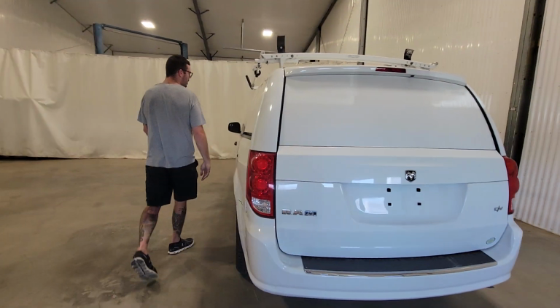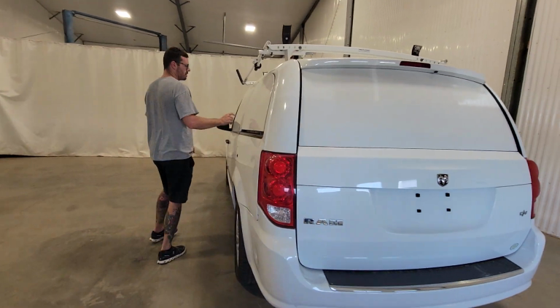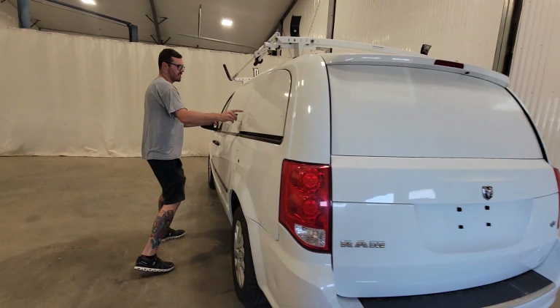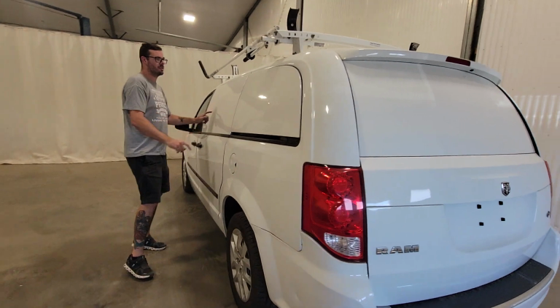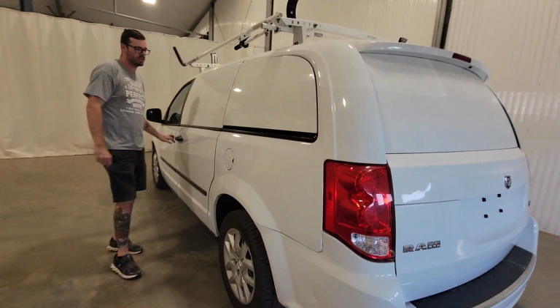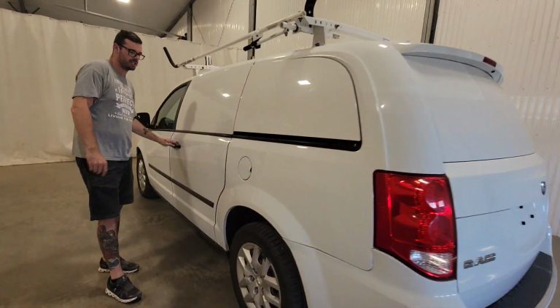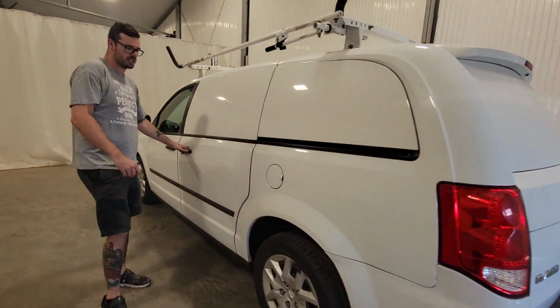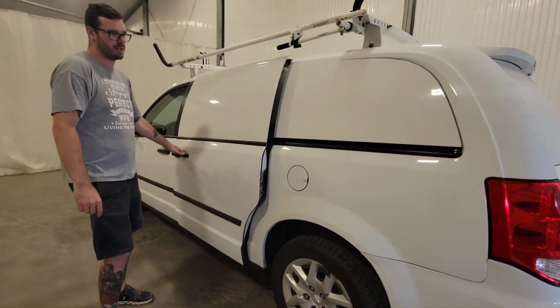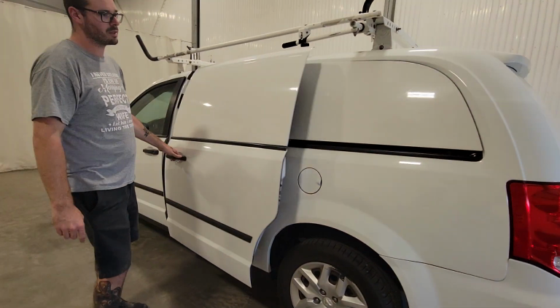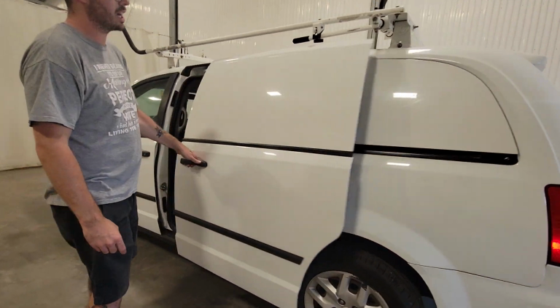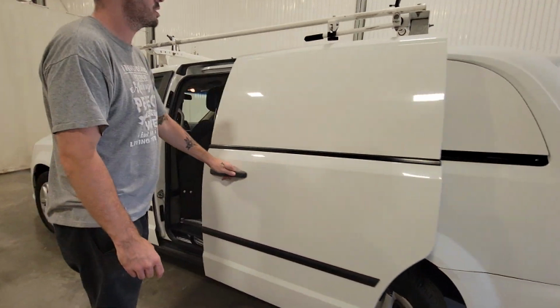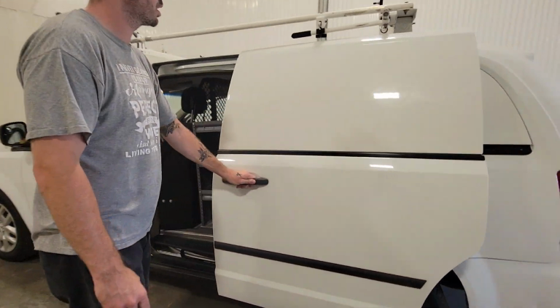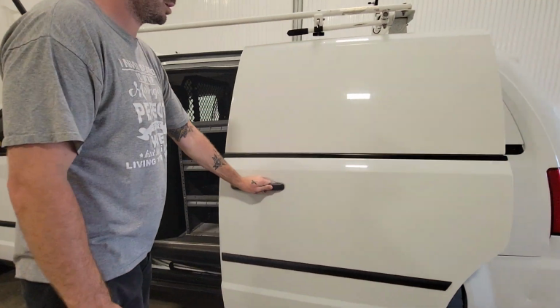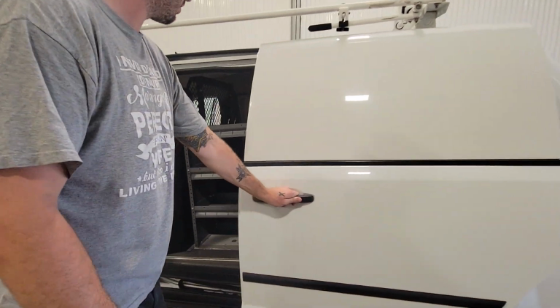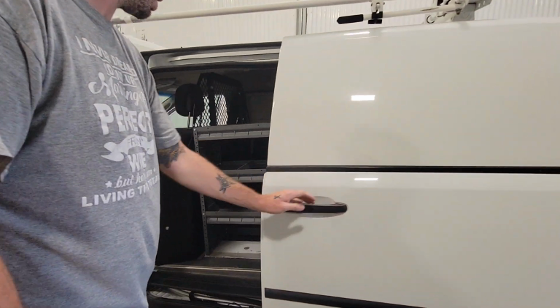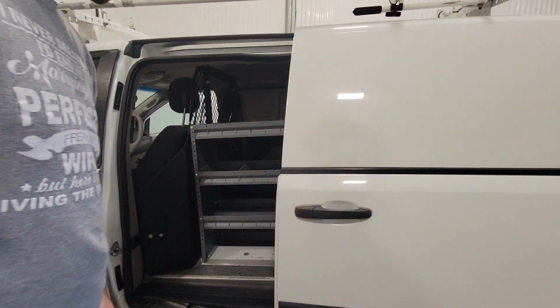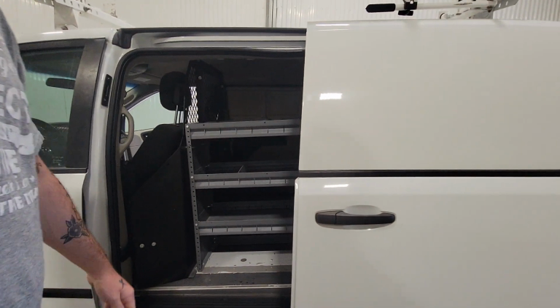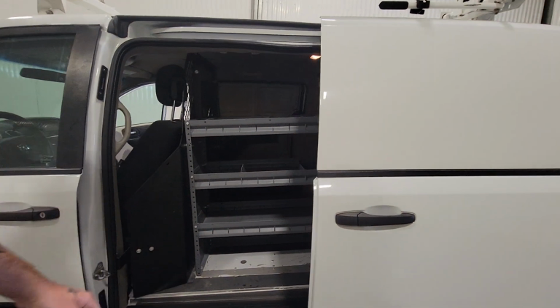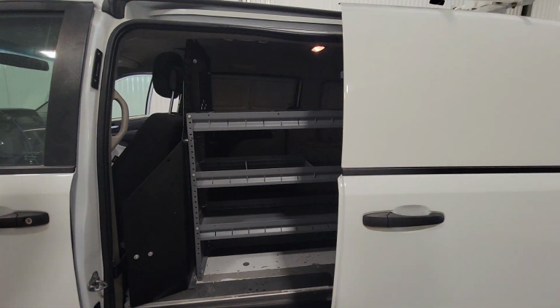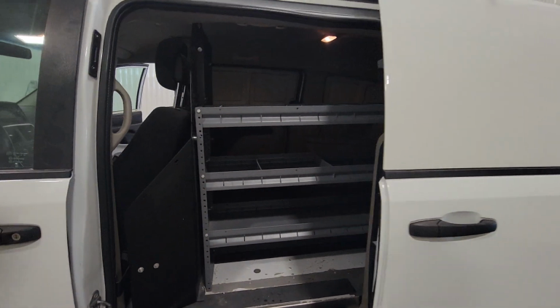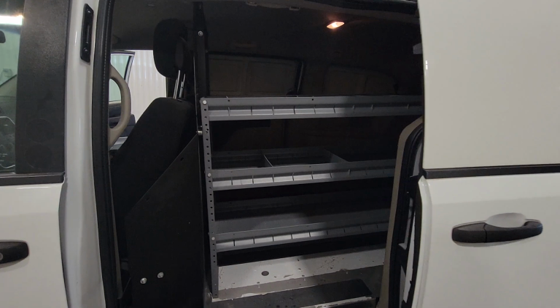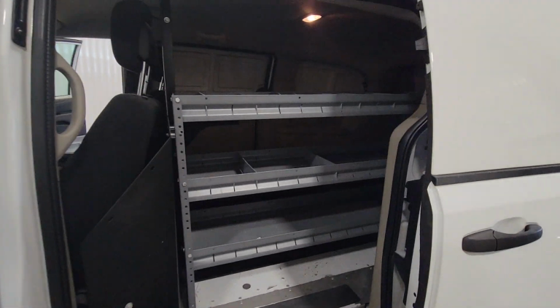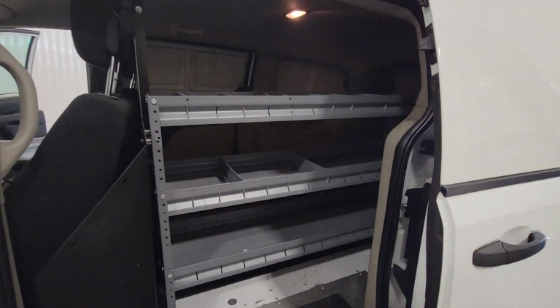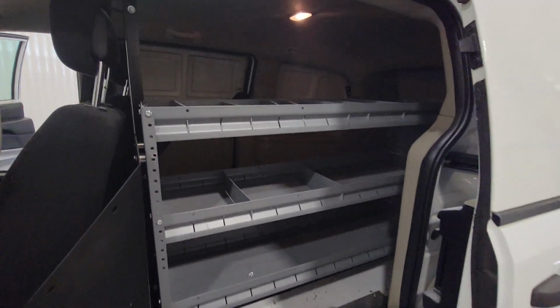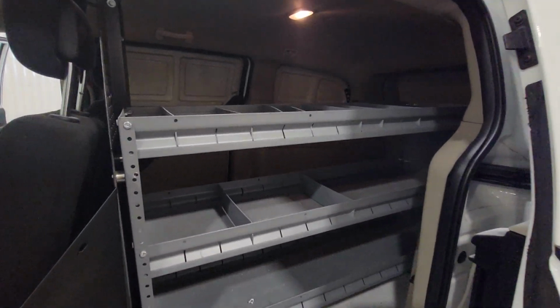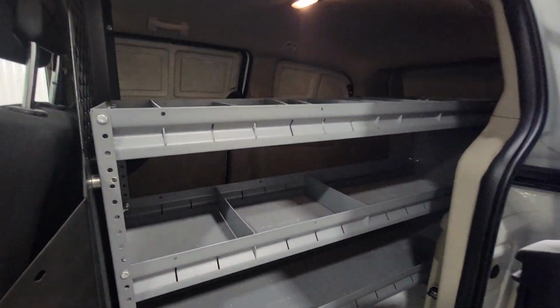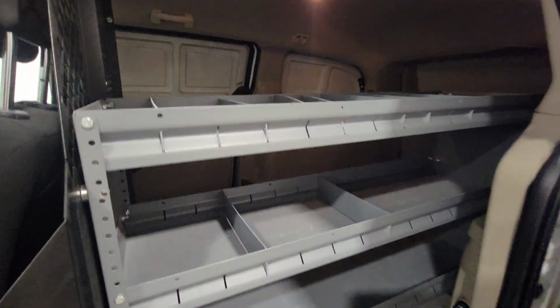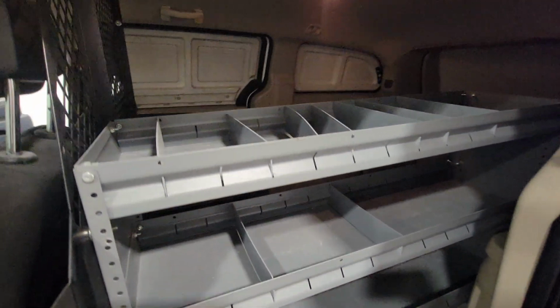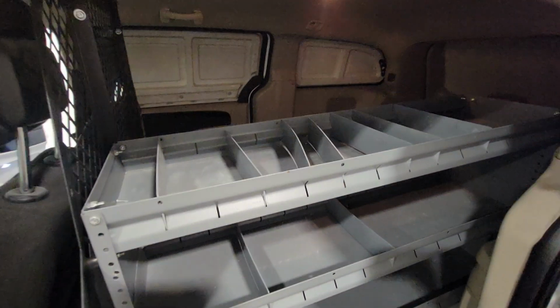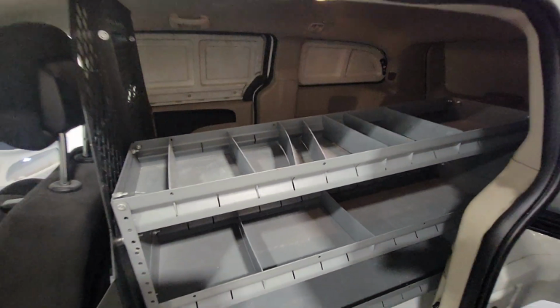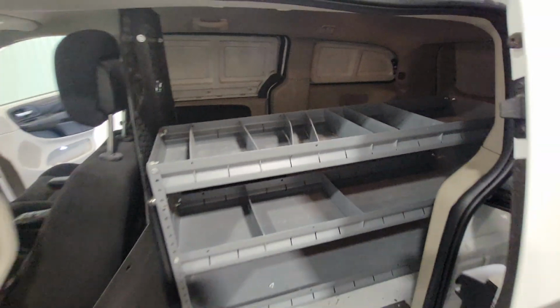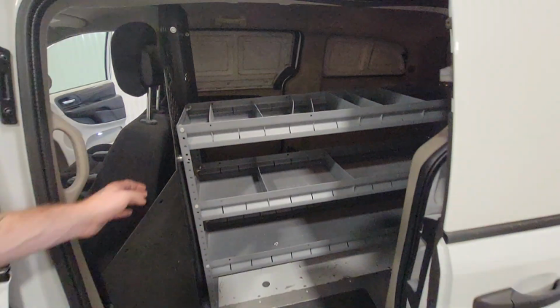This one does have the window deletes right from the factory, so you can keep all your stuff secure inside. Again, the shelving is accessible from the exterior on the driver's side.